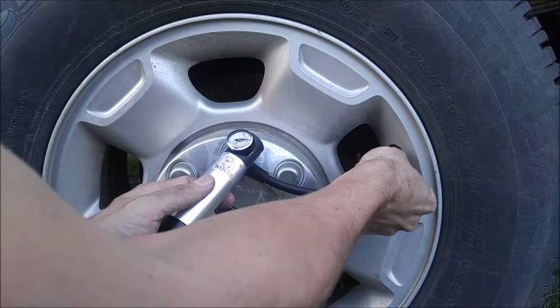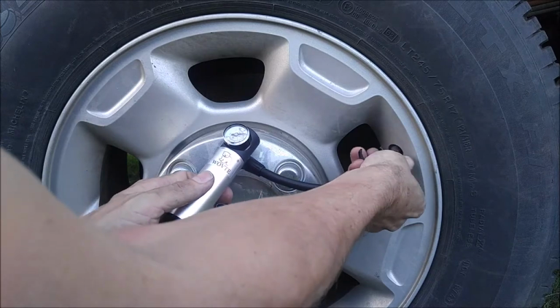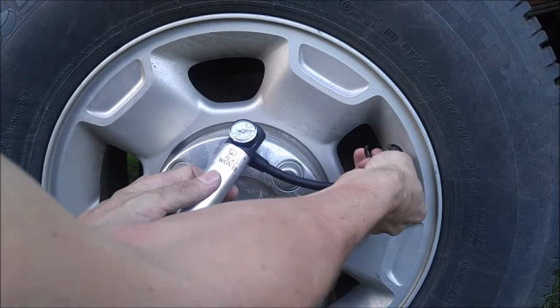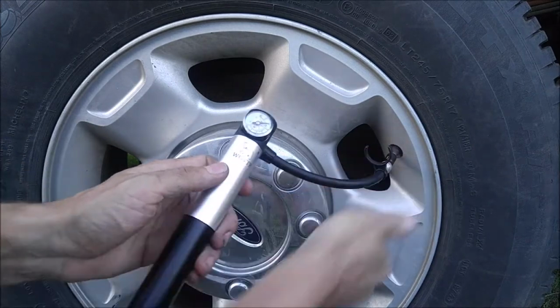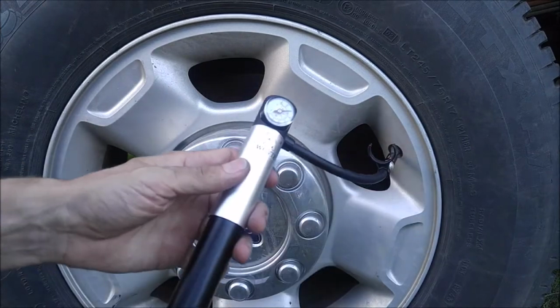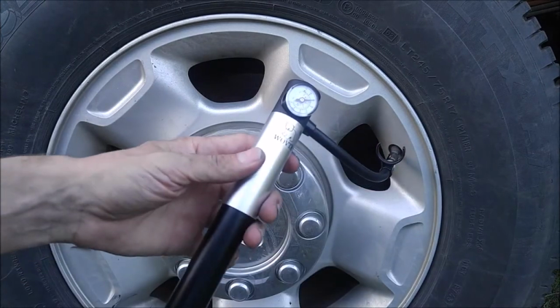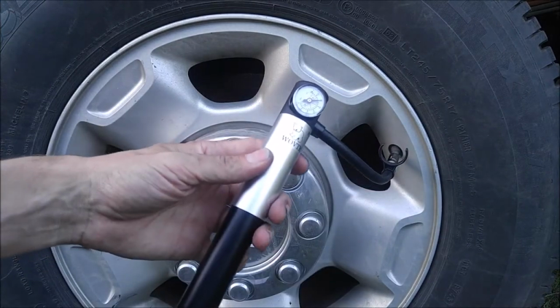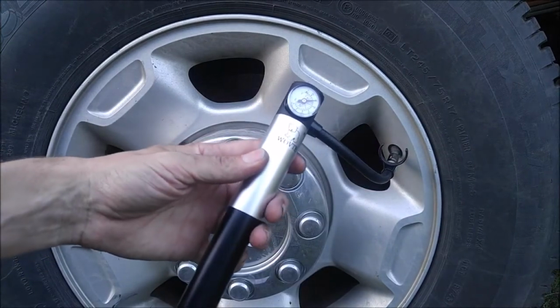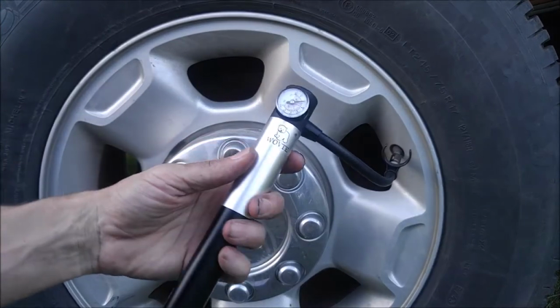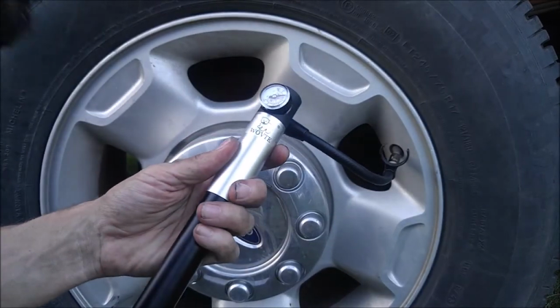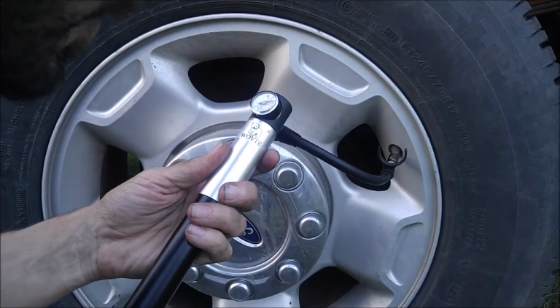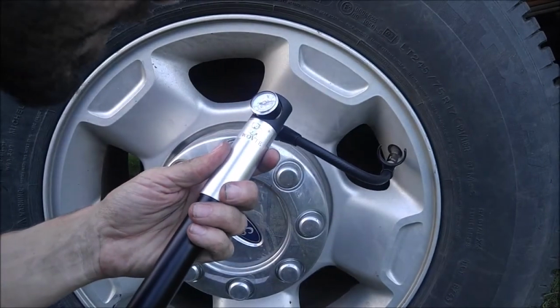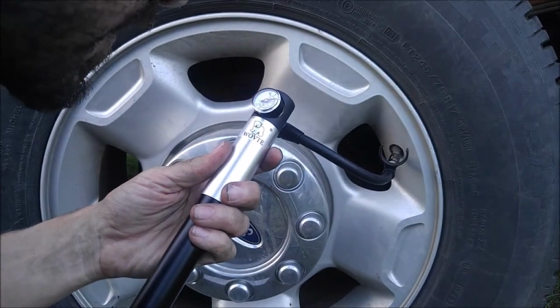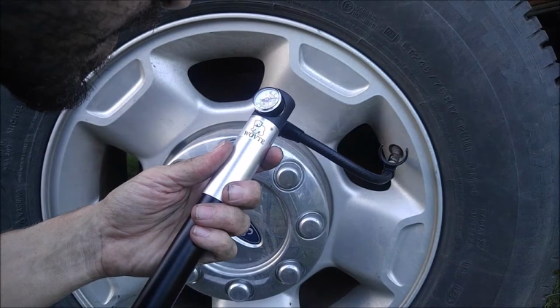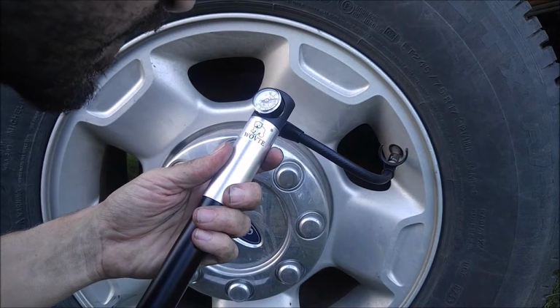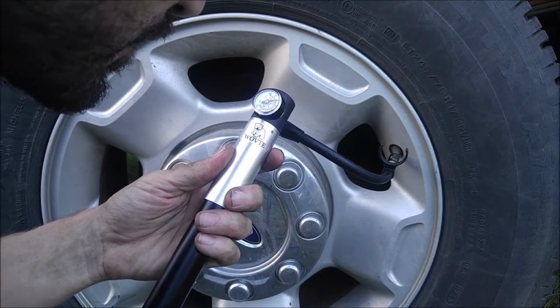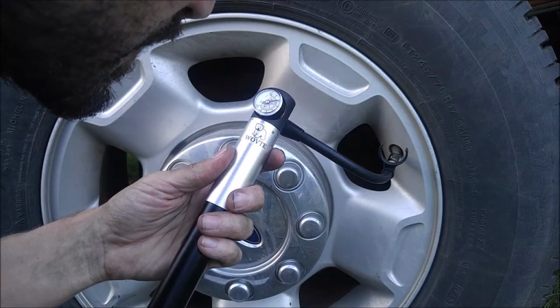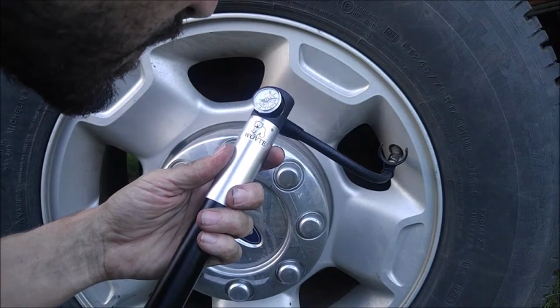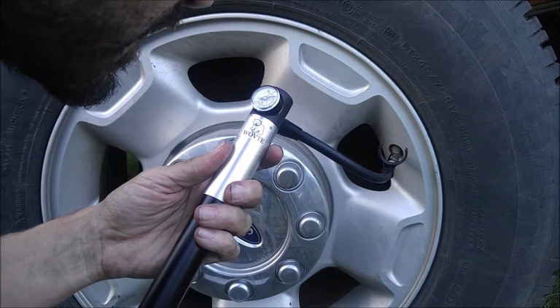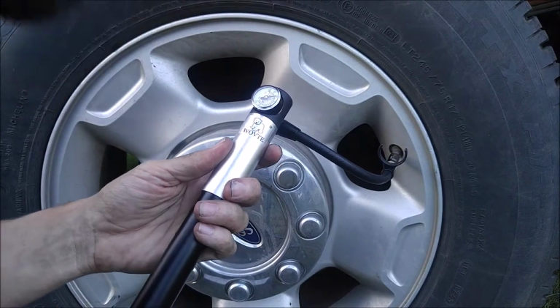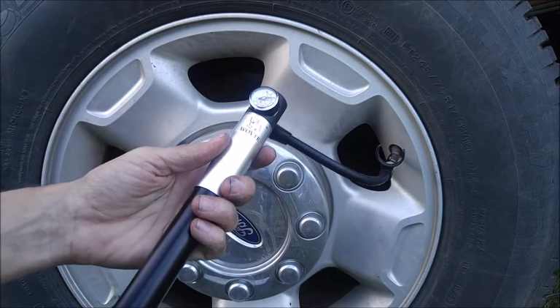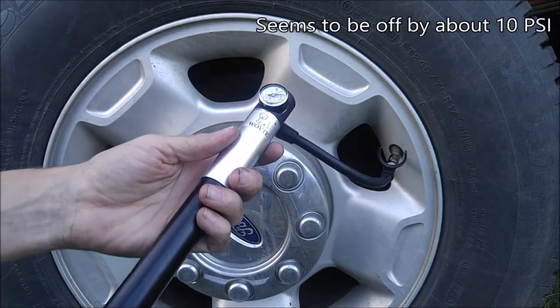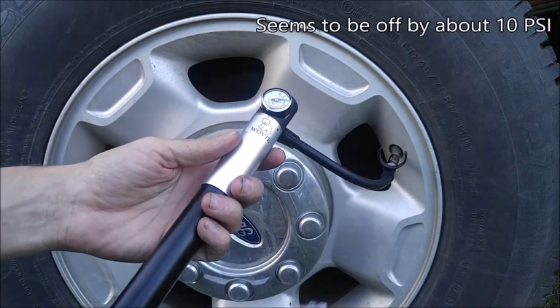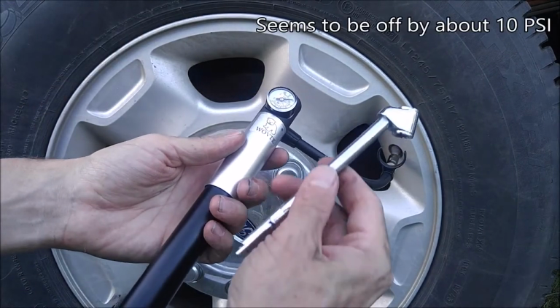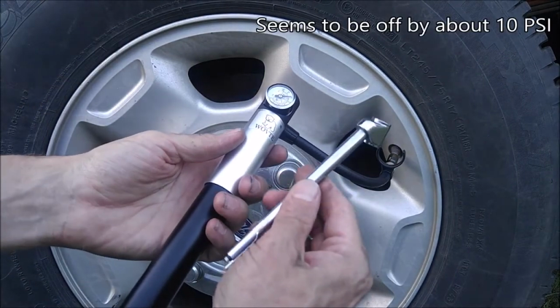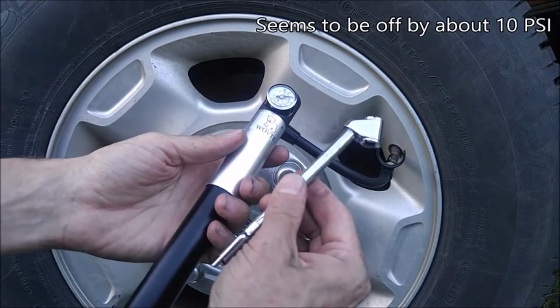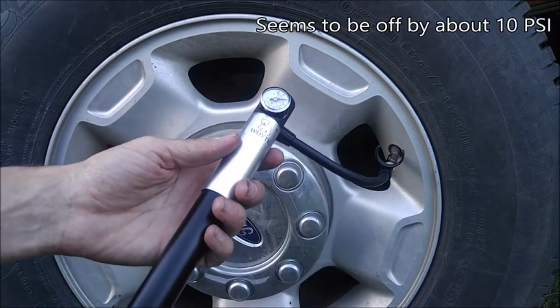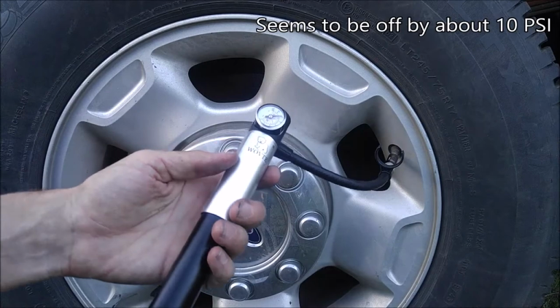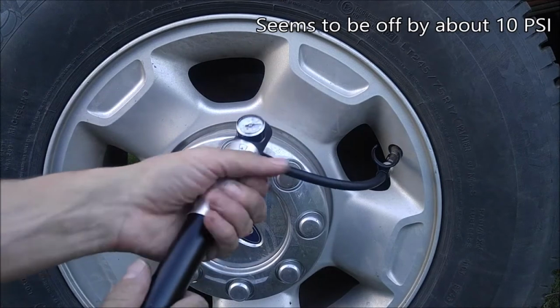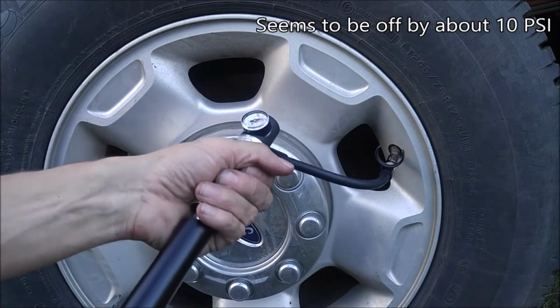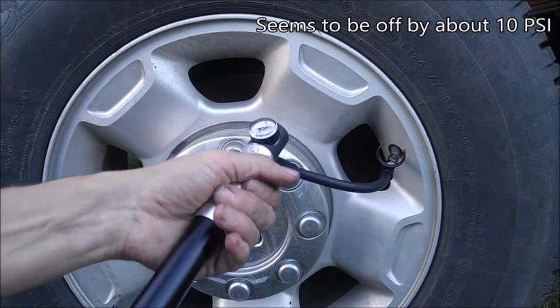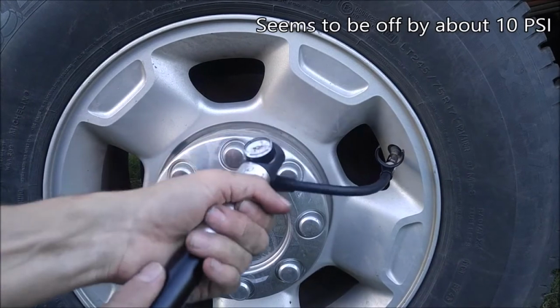It did thread on and it is showing pressure. It's only showing 60 psi, though. My little tire gauge here was showing 70. Alright, let's see what happens.